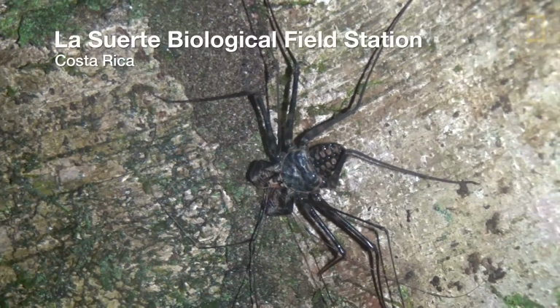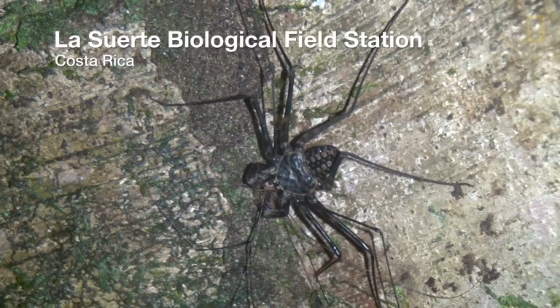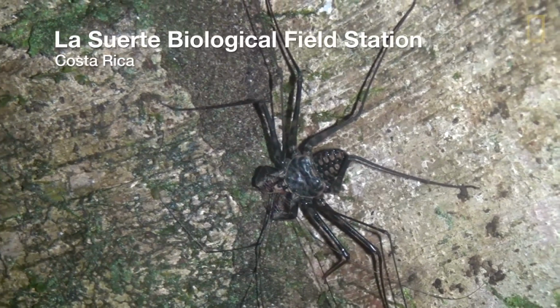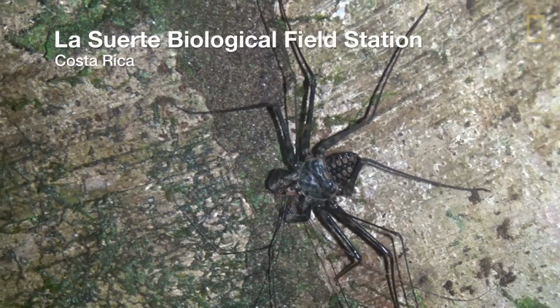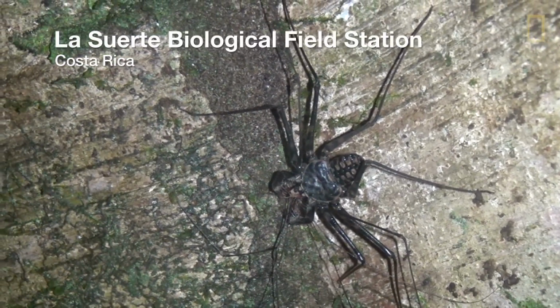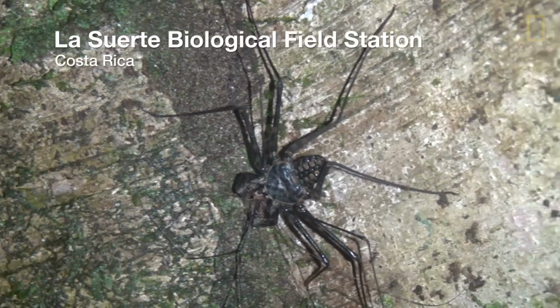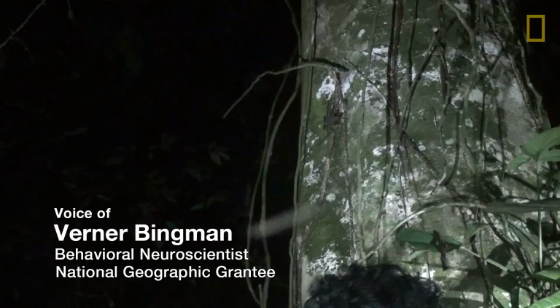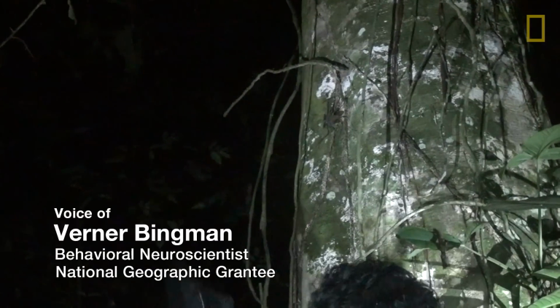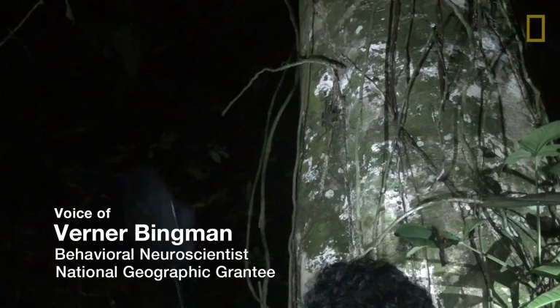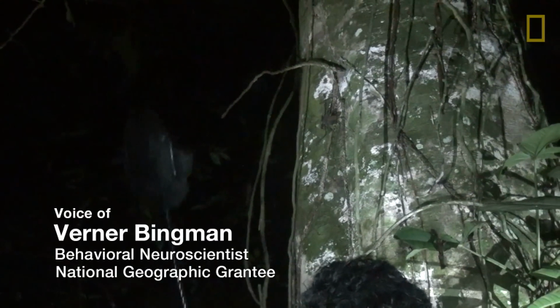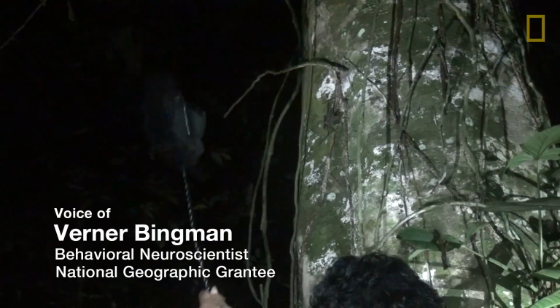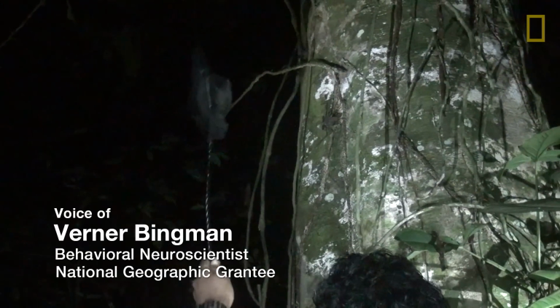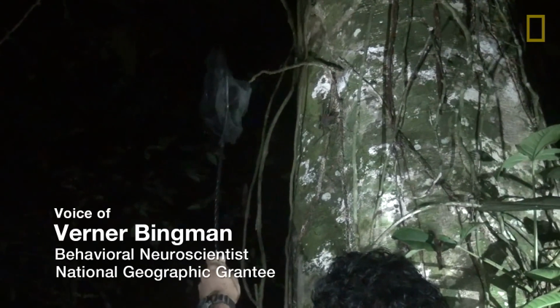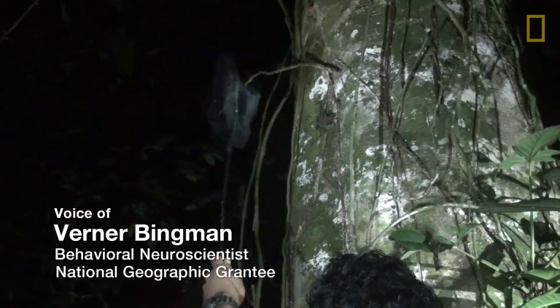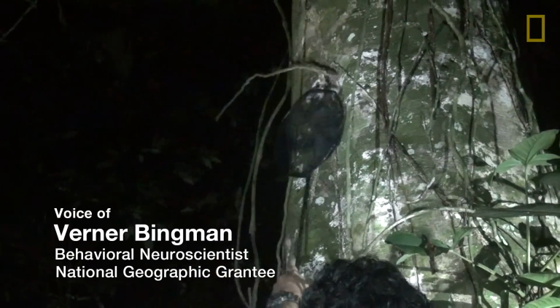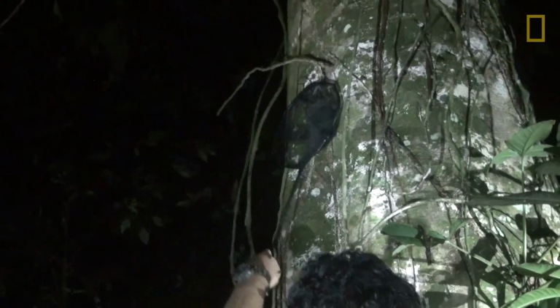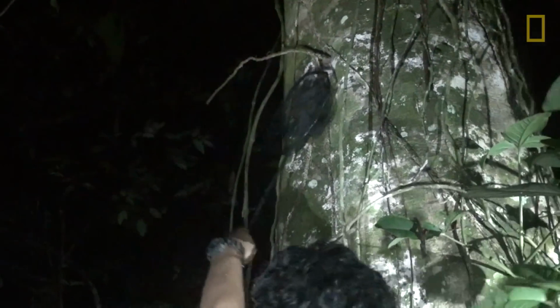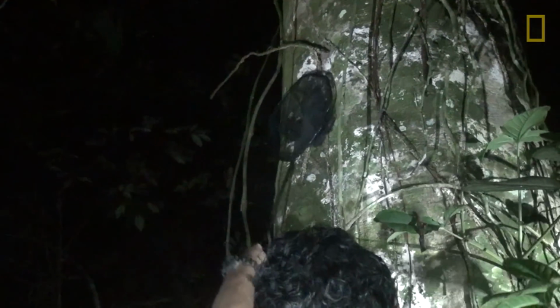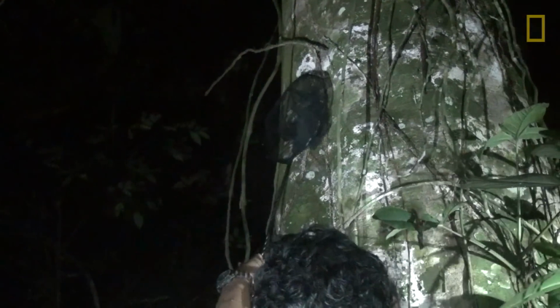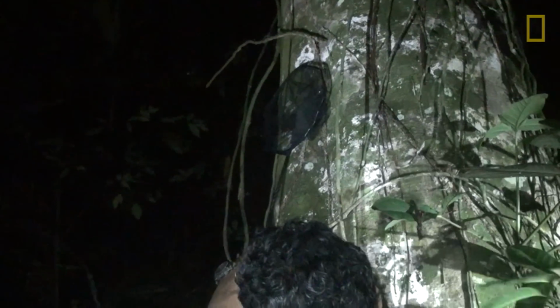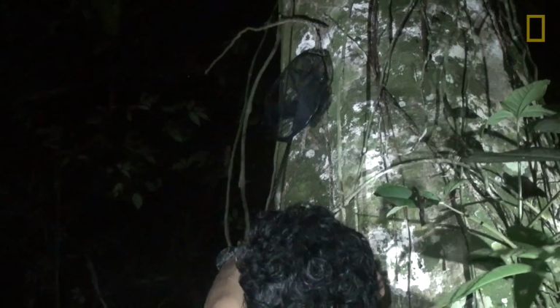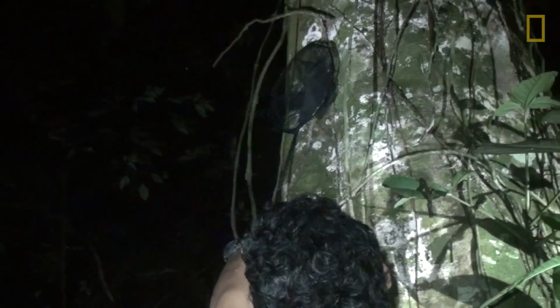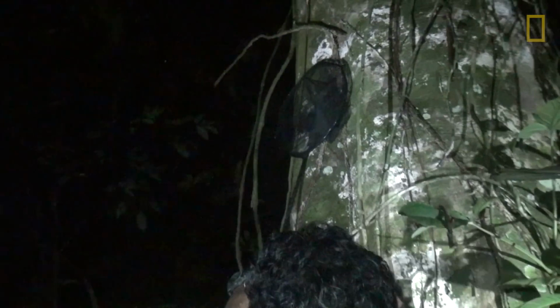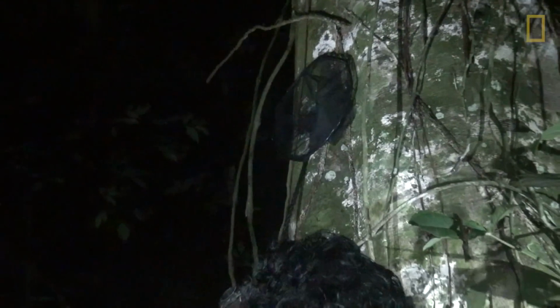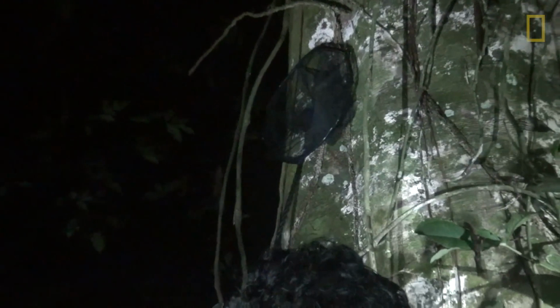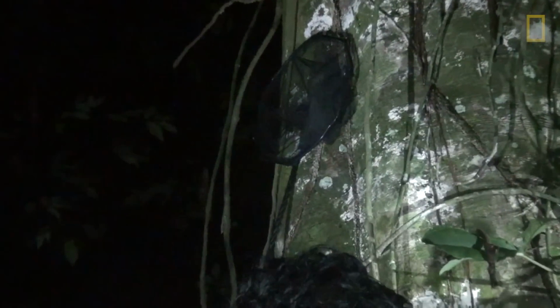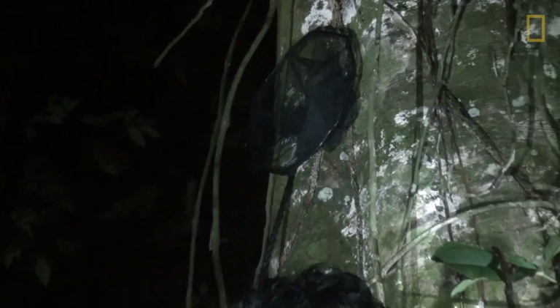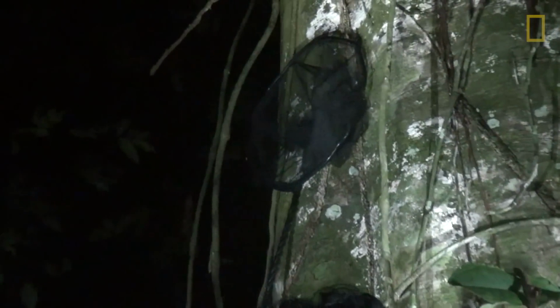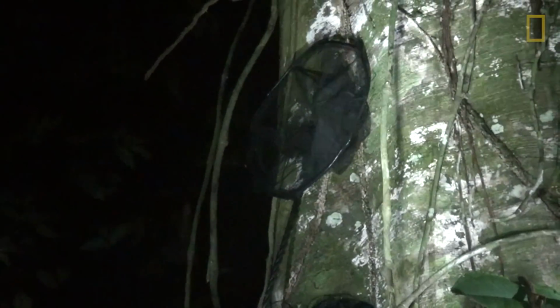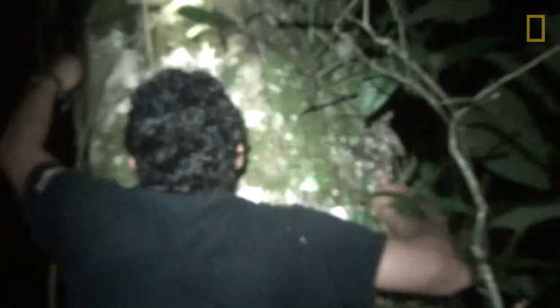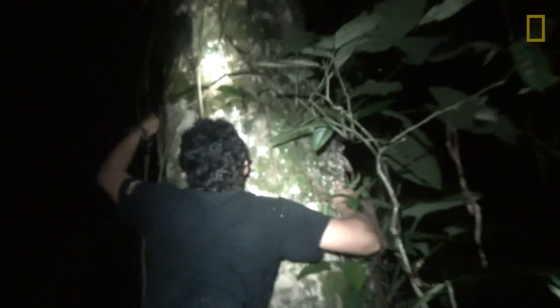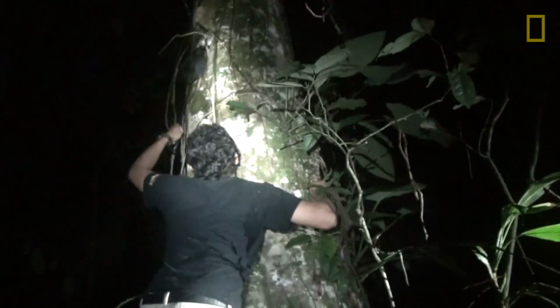Do you want me to catch this one? We're looking for whip spiders tonight because they have a remarkable navigational ability. They come back each night faithfully to the same little refuge site in this large tree that you've seen a little bit of.